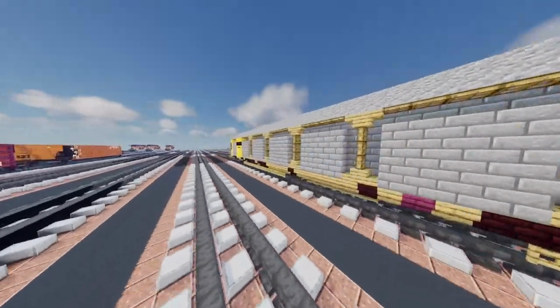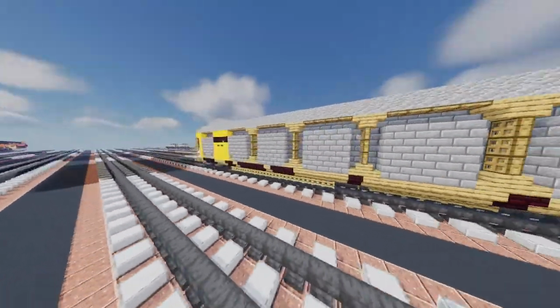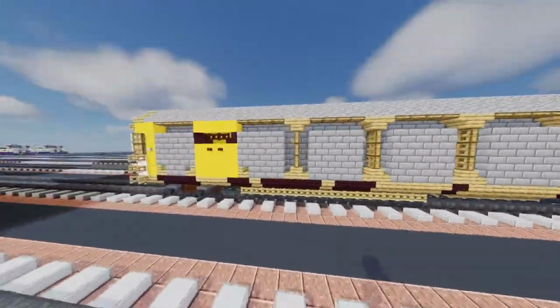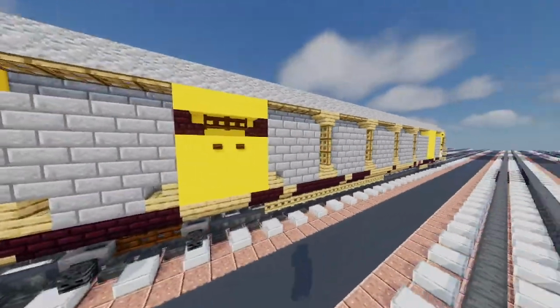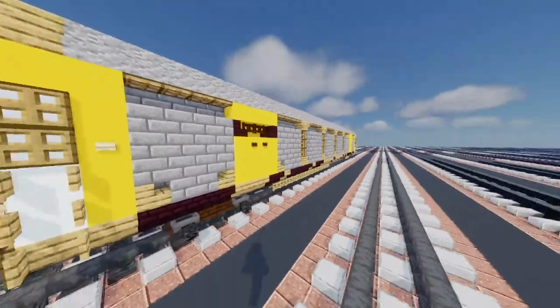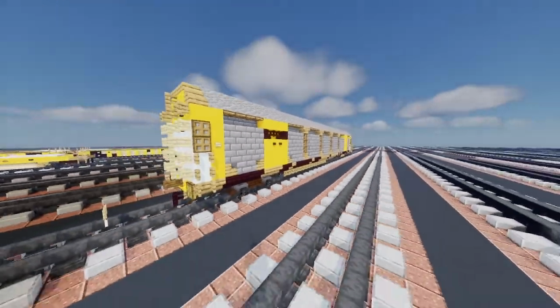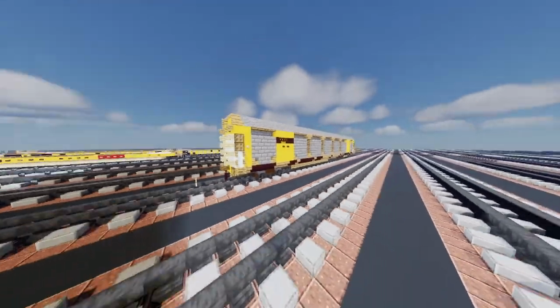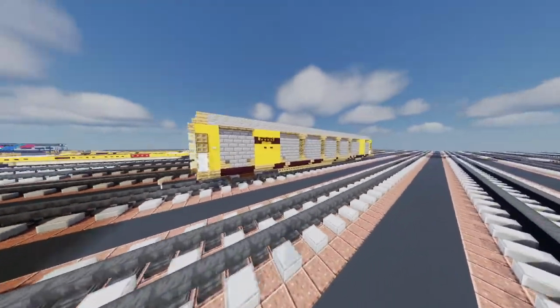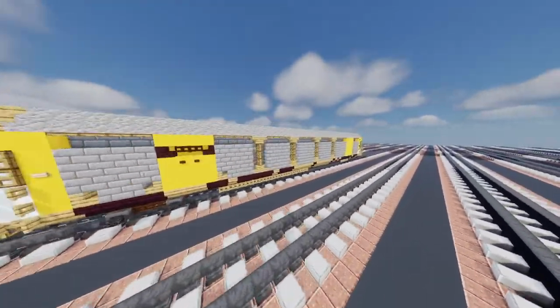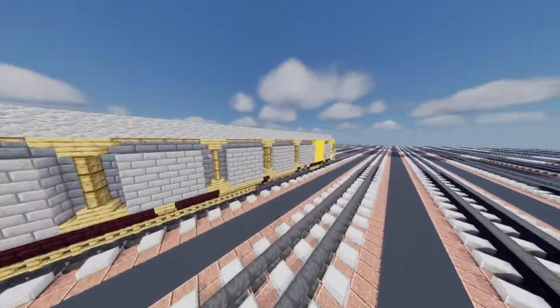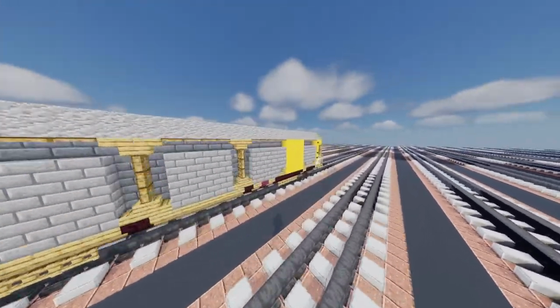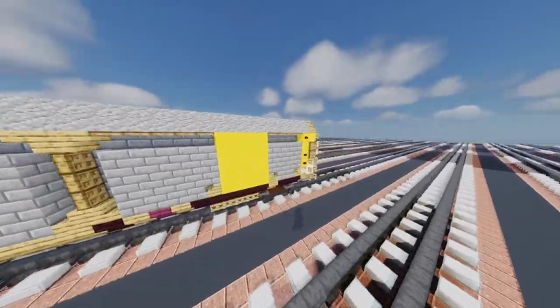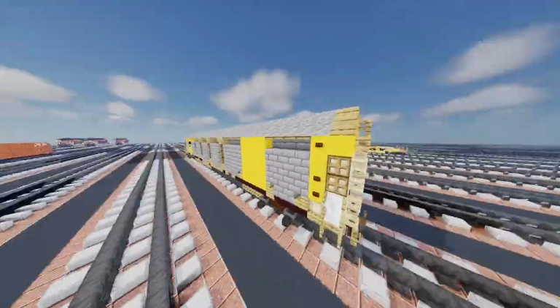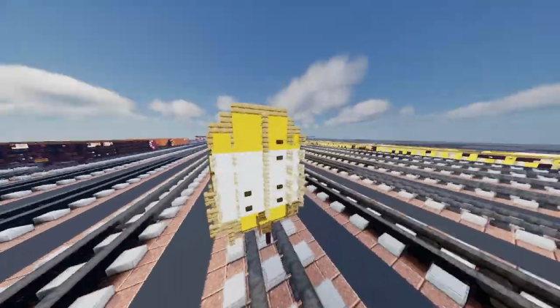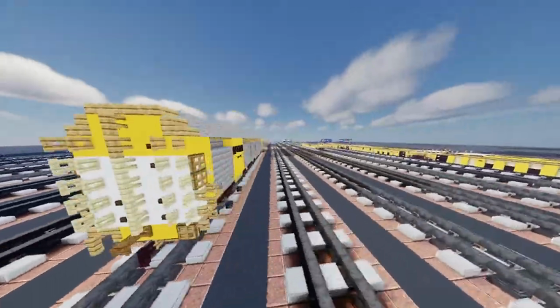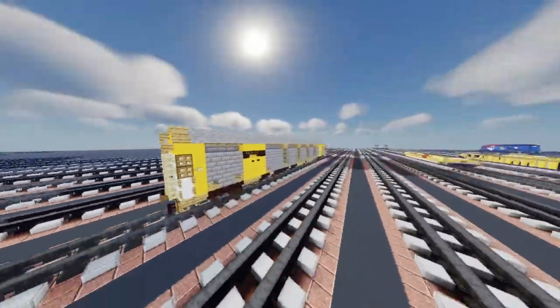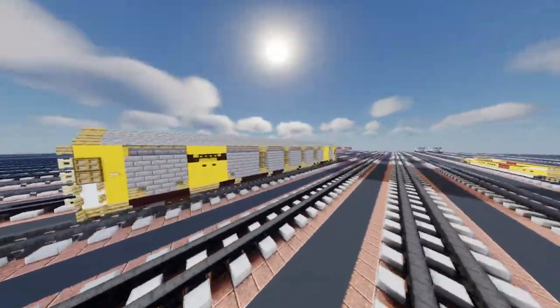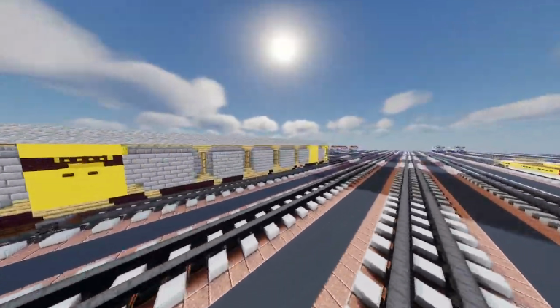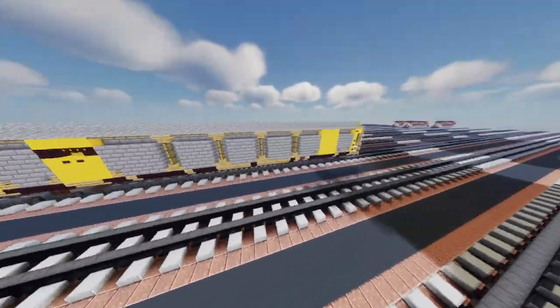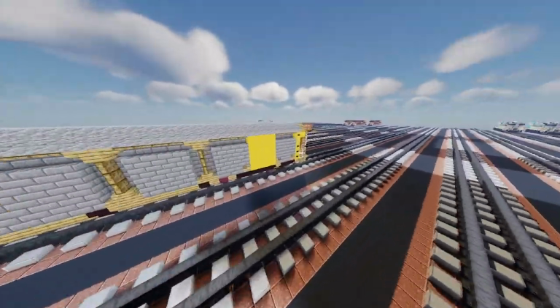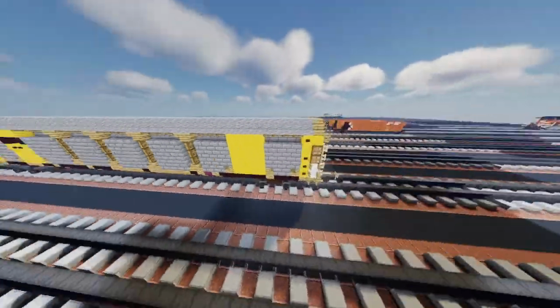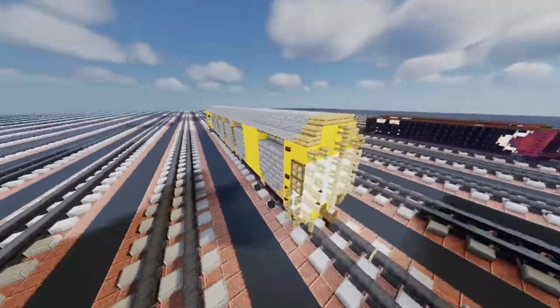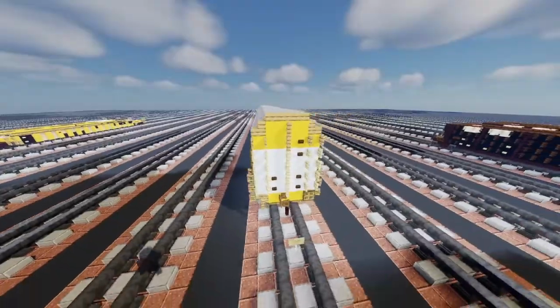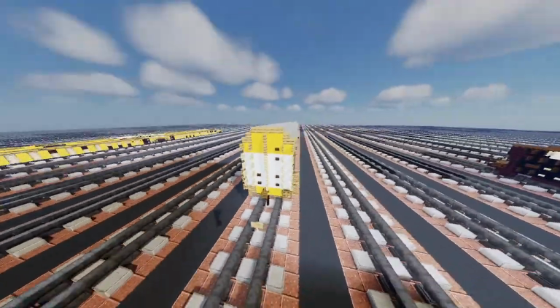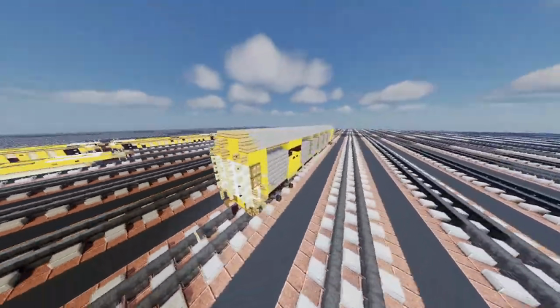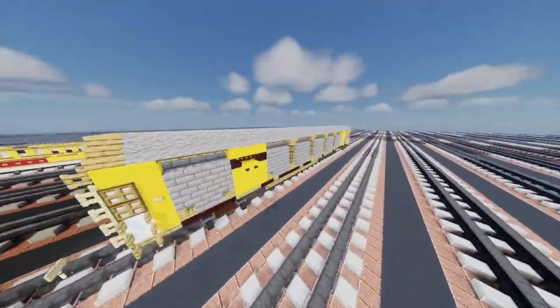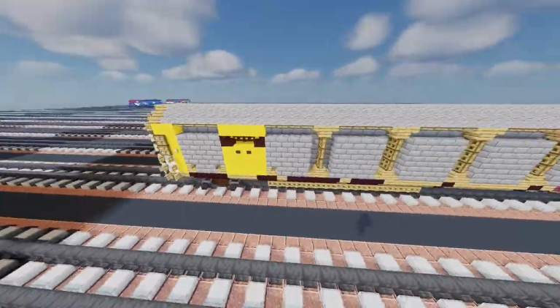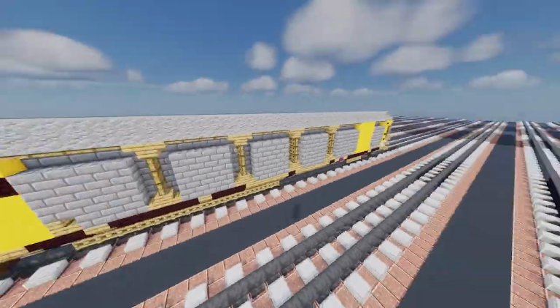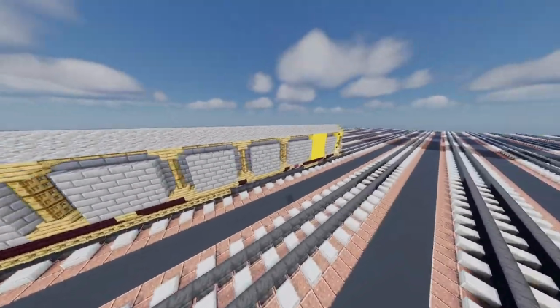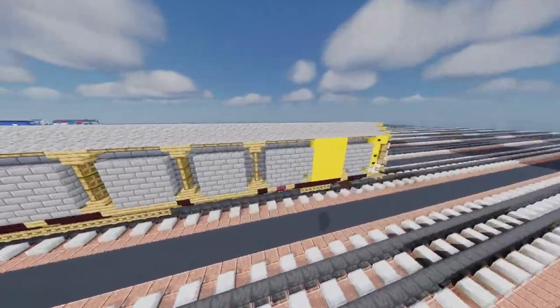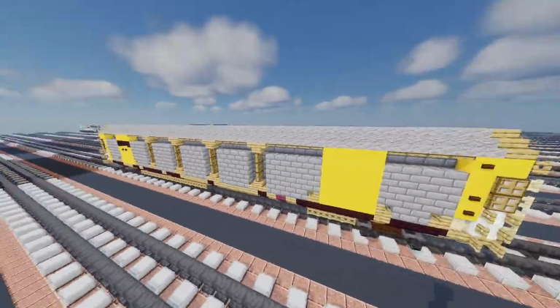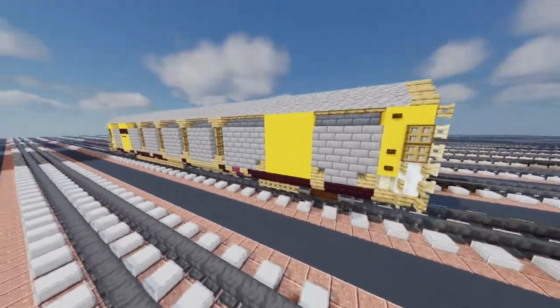And yeah, this is what it looks like. Not only CSX has it — there are a lot of different ones, like Kansas City Southern, Canadian Pacific, Norfolk Southern, Canadian National, BNSF, and other kinds.